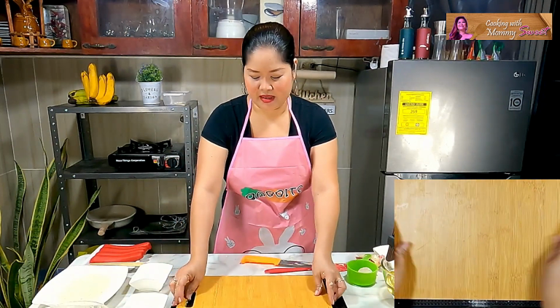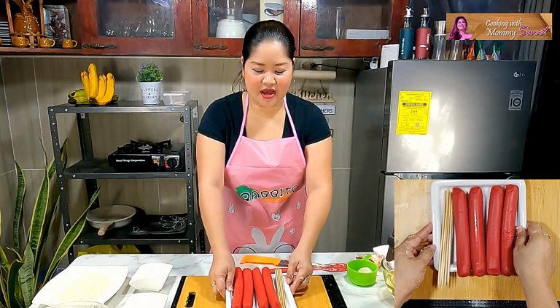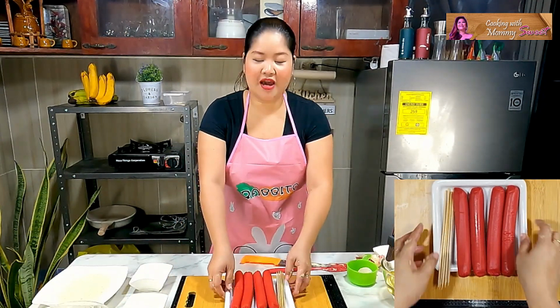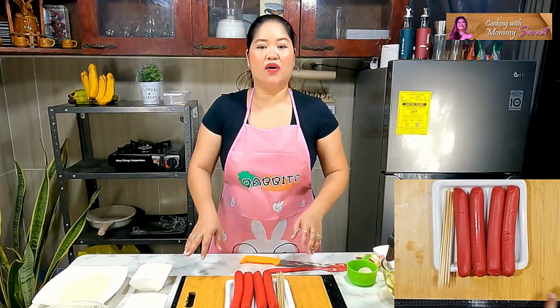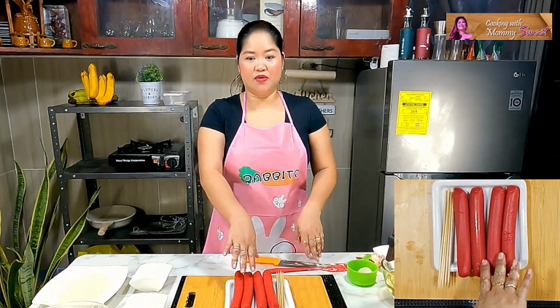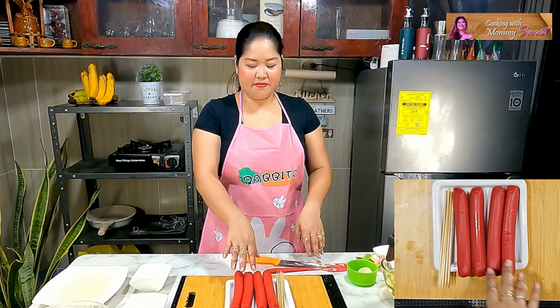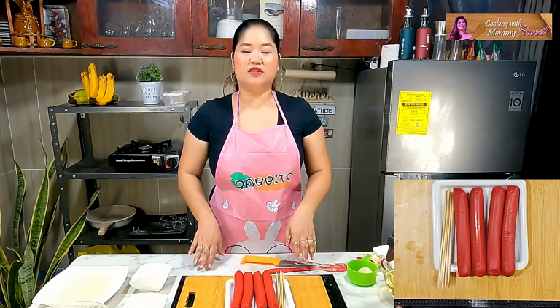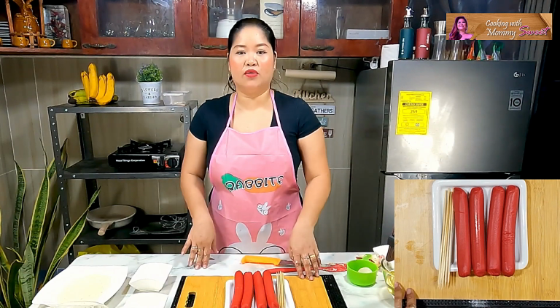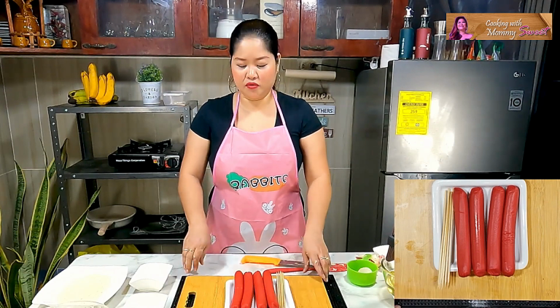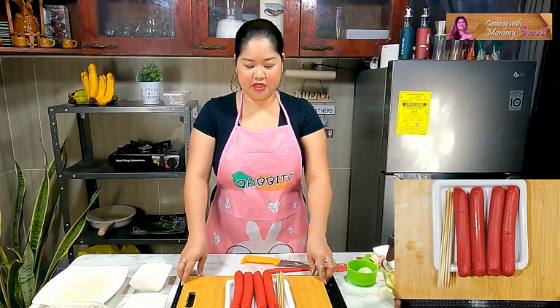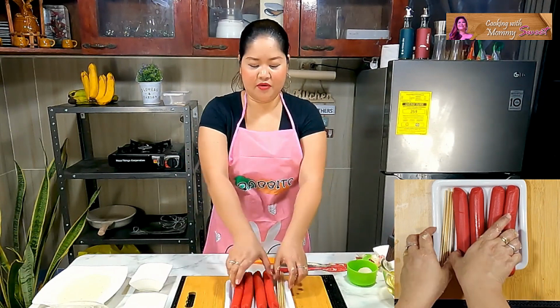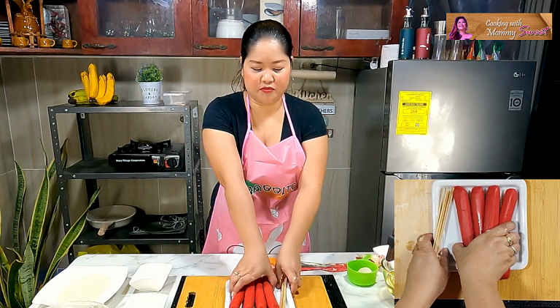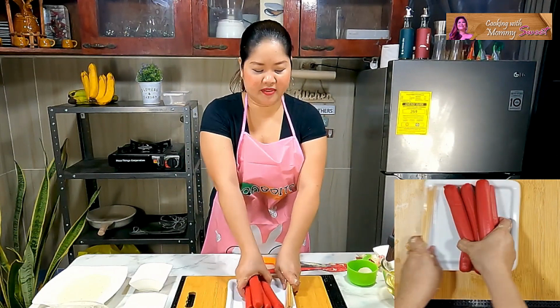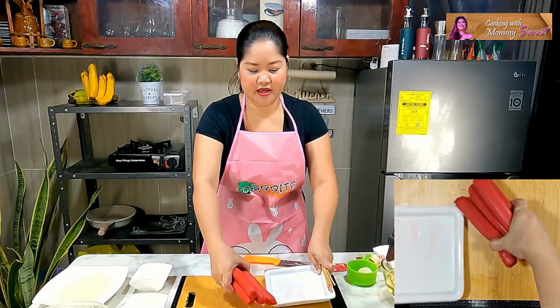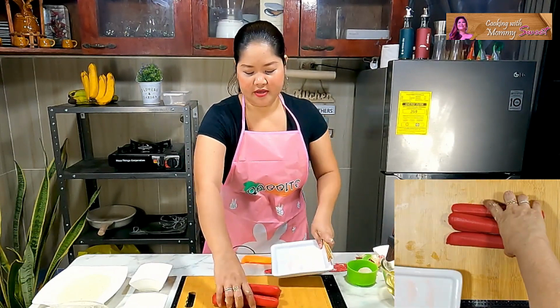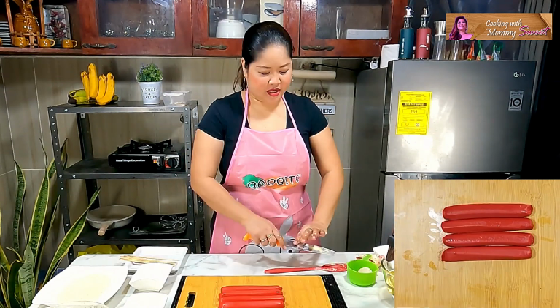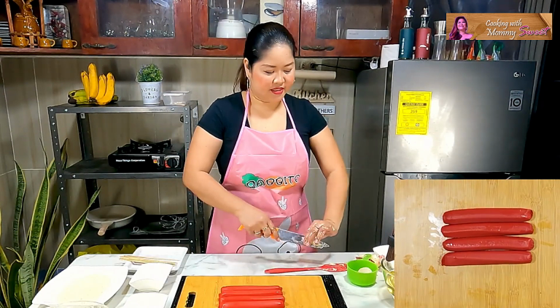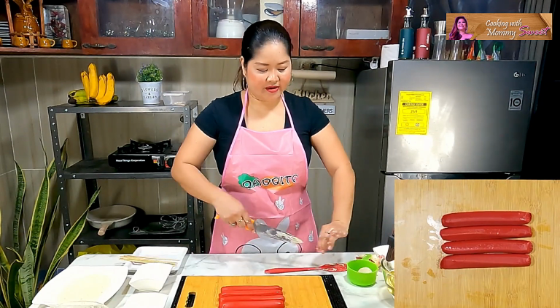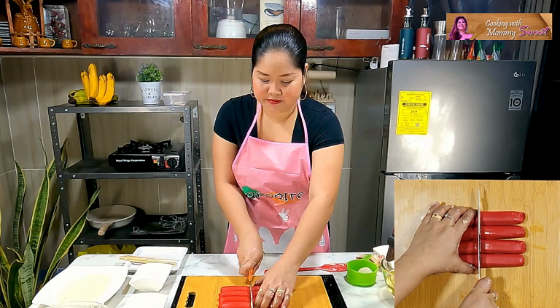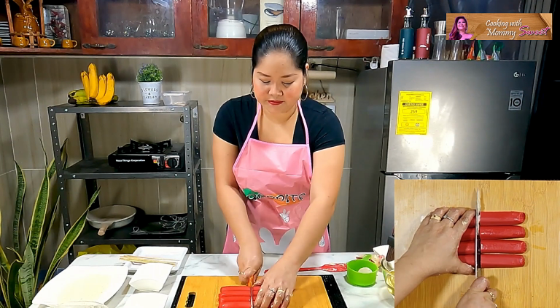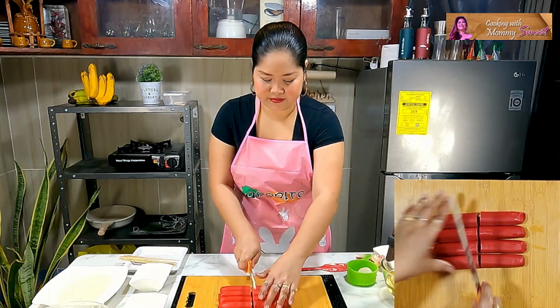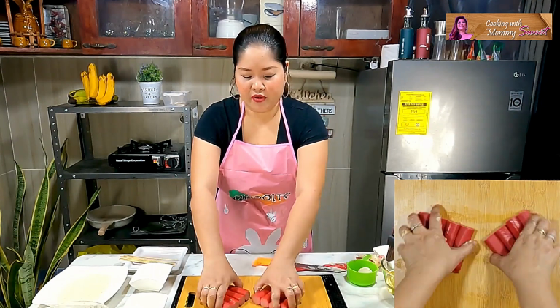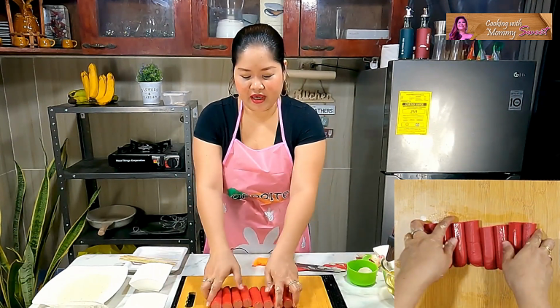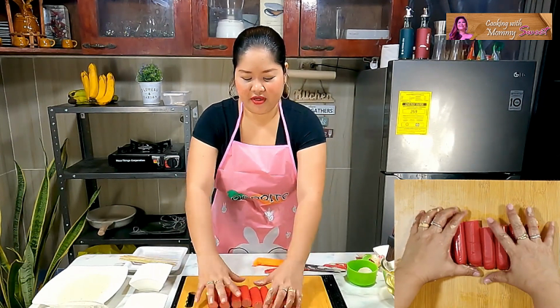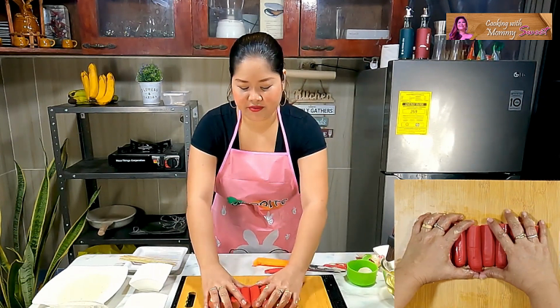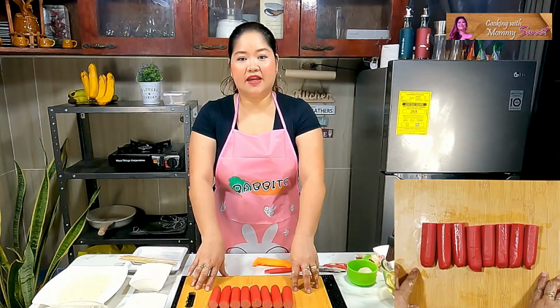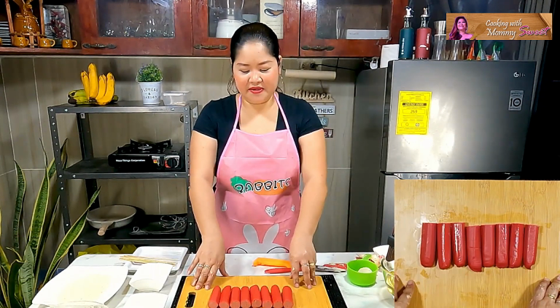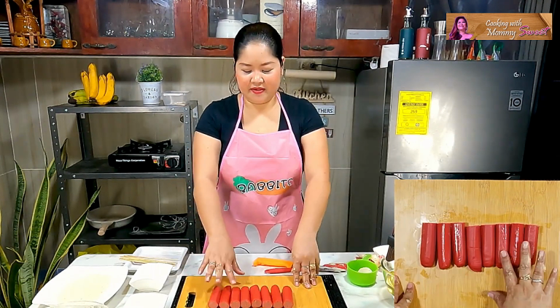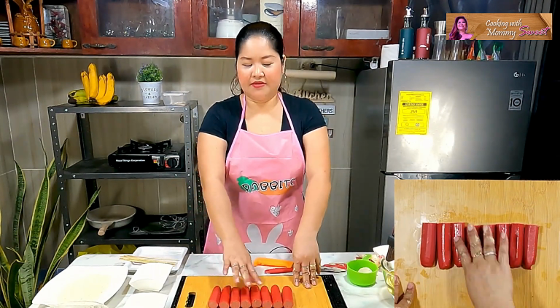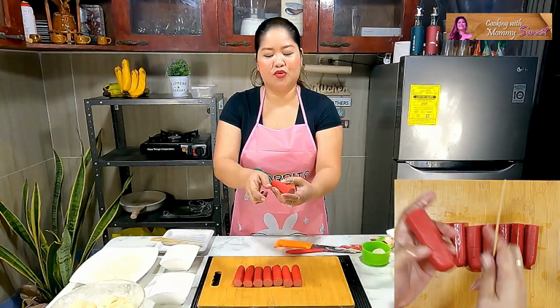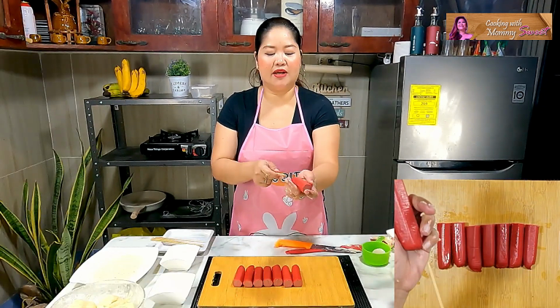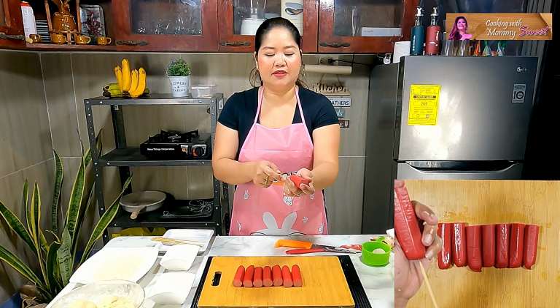Here are our hot dogs. I'm using Big Shot hot dog — it's a low-cost hot dog, medyo mura sa market. We'll cut them in half. So we already have eight pieces here. We'll just skewer them — tutusukin lang natin.